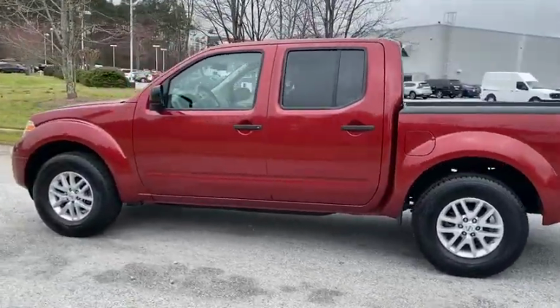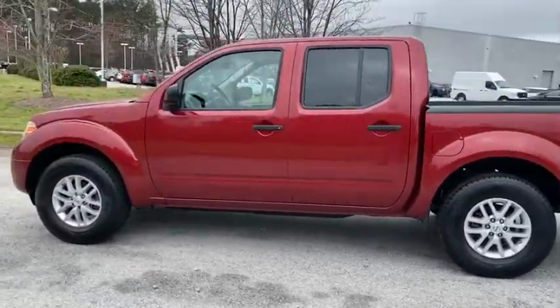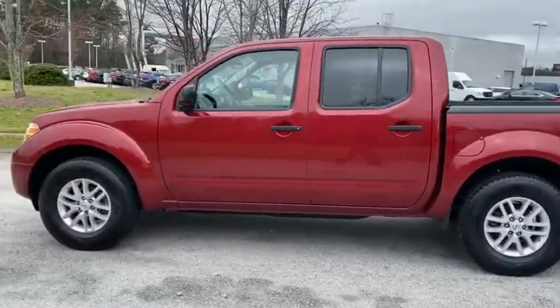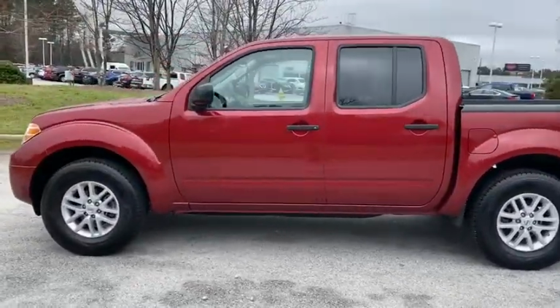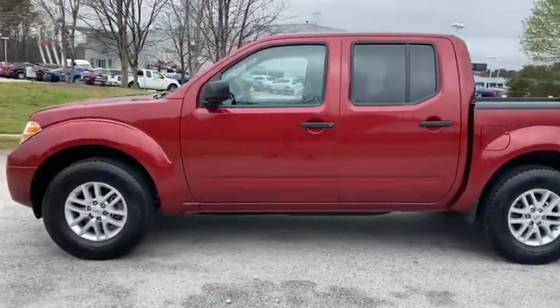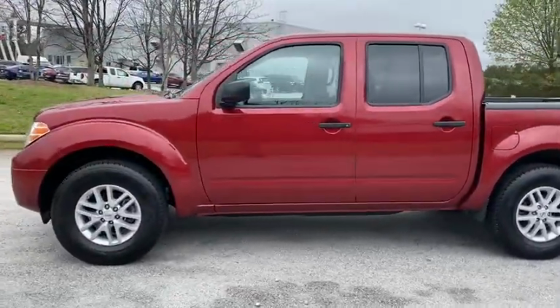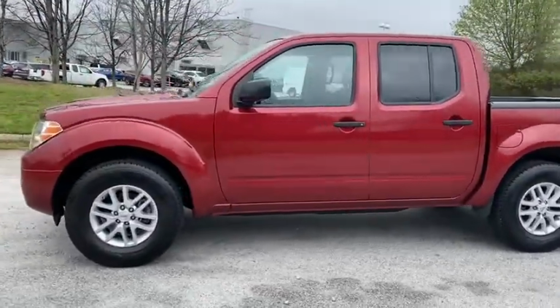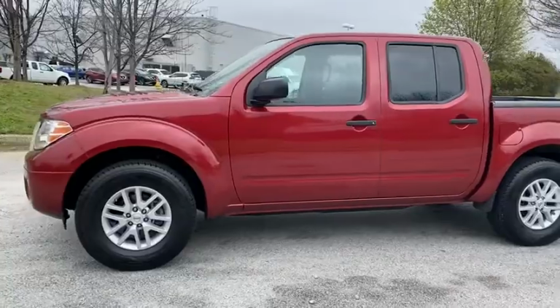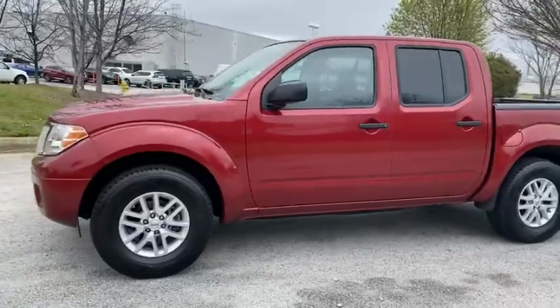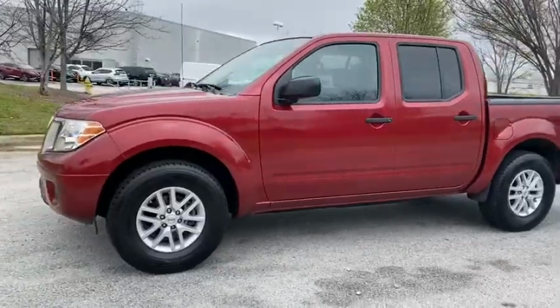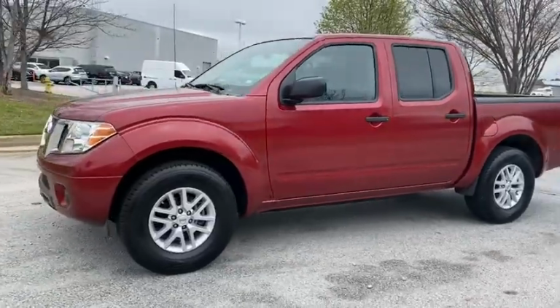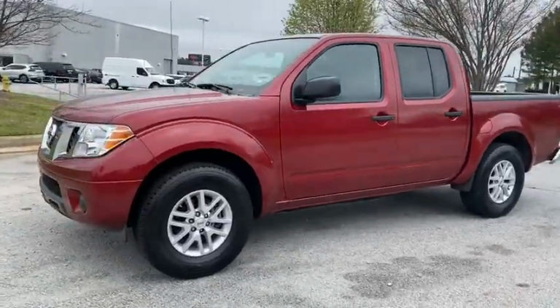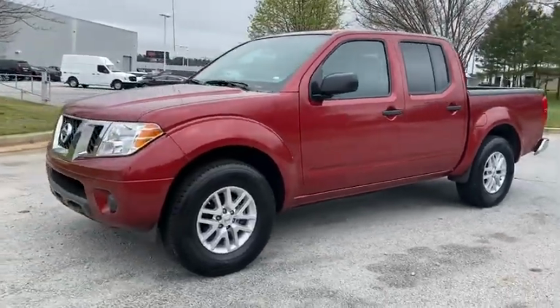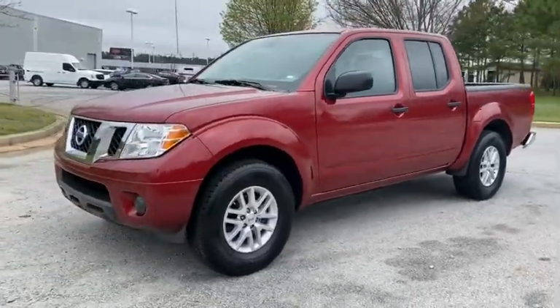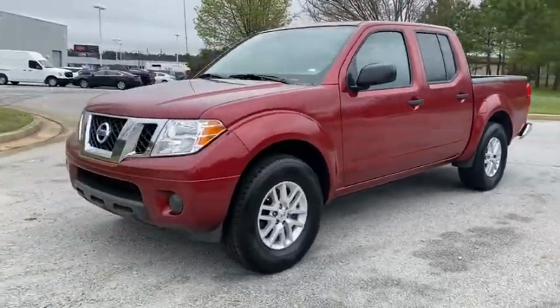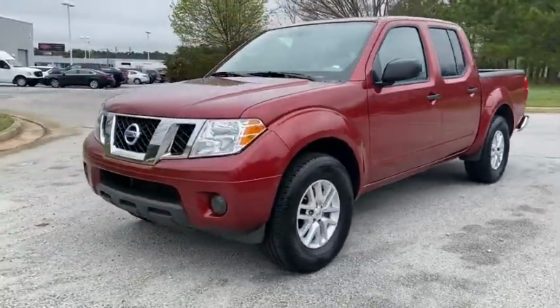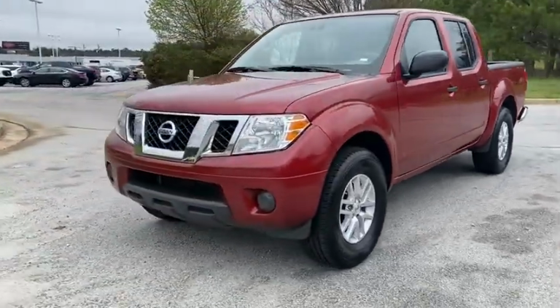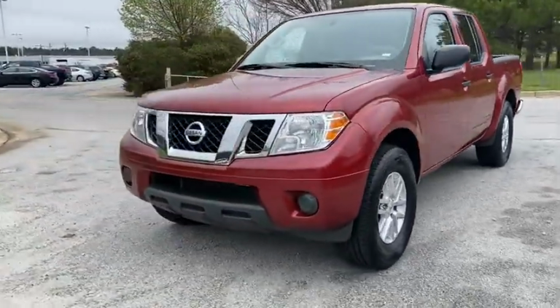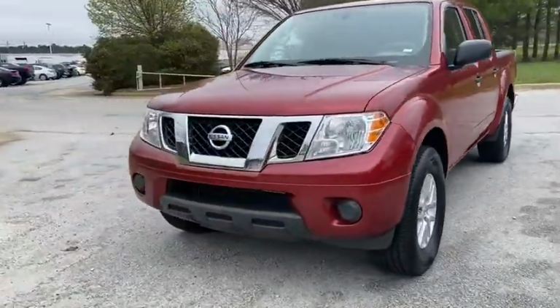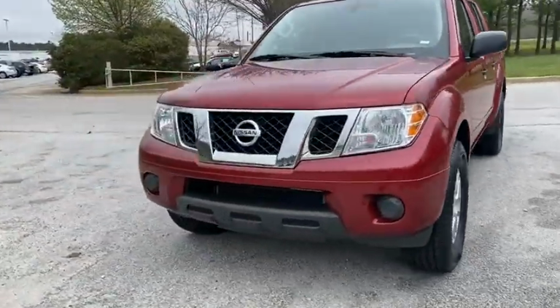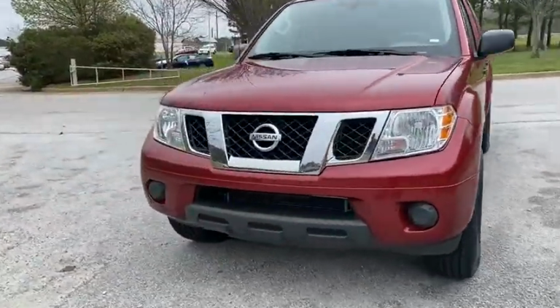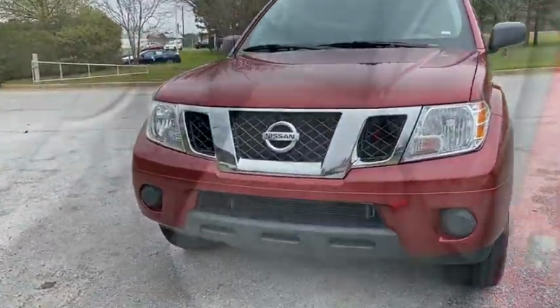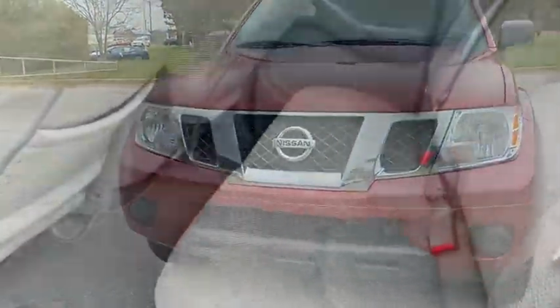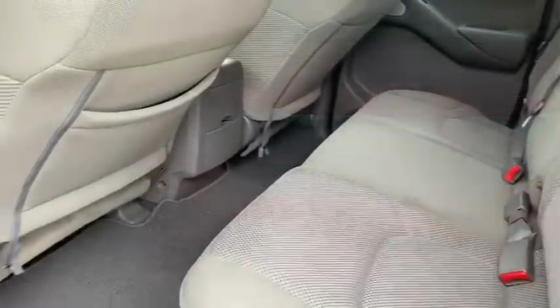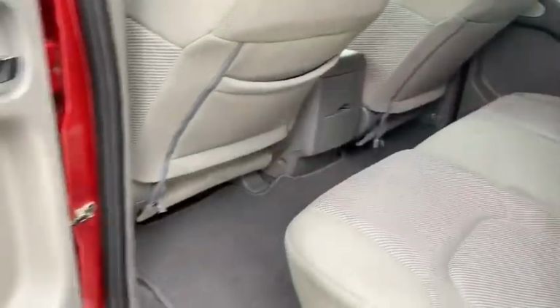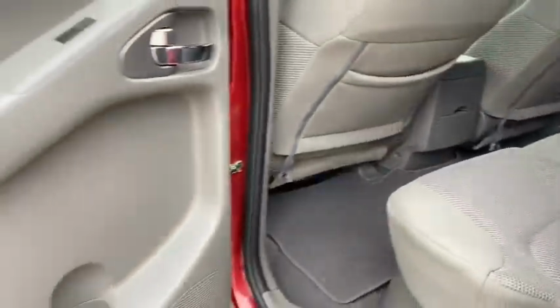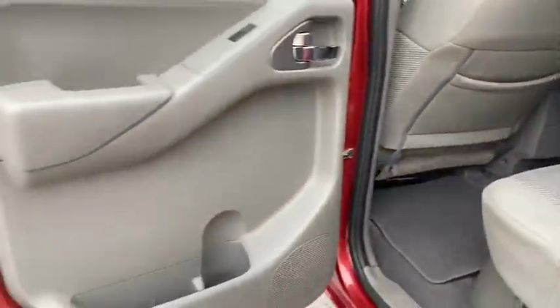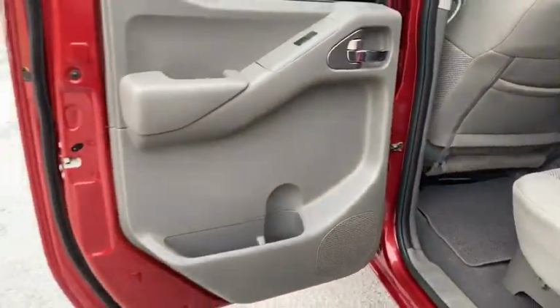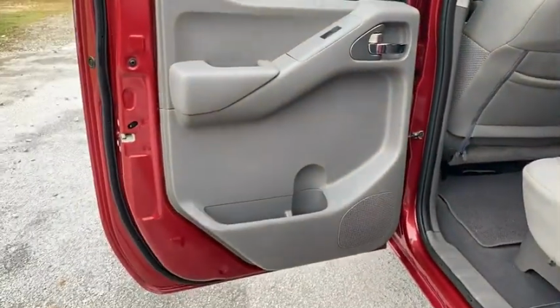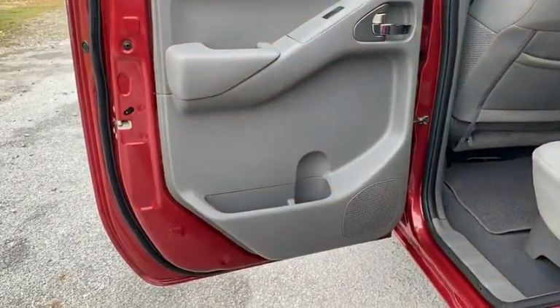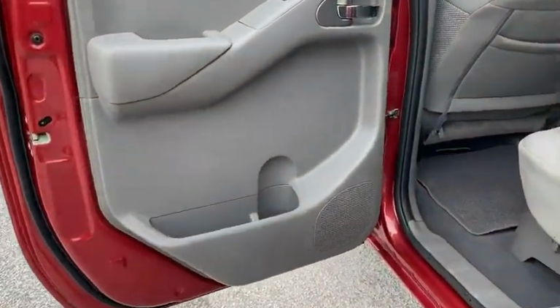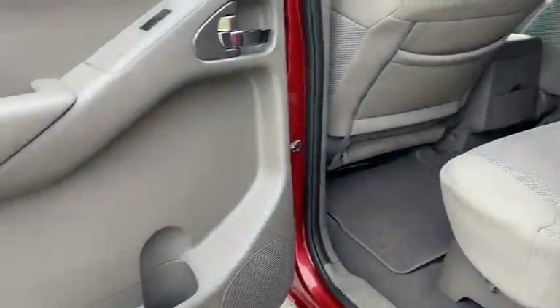Here are some of this vehicle's great options: backup camera, anti-lock braking system, traction control, stability control, keyless entry, steering wheel audio controls, and Bluetooth.